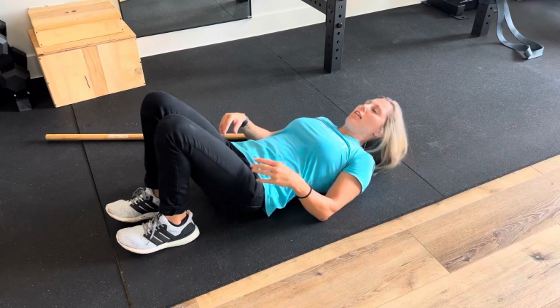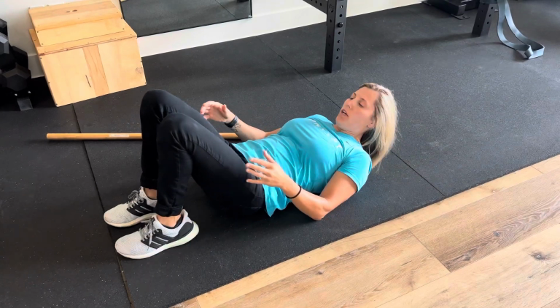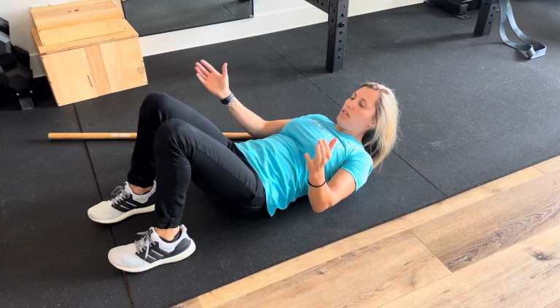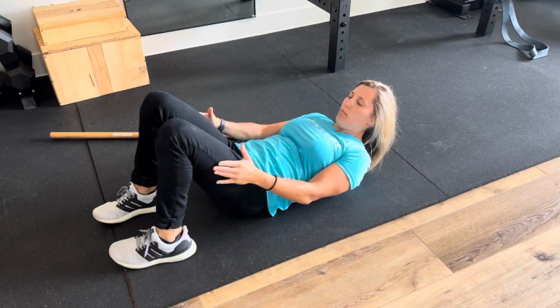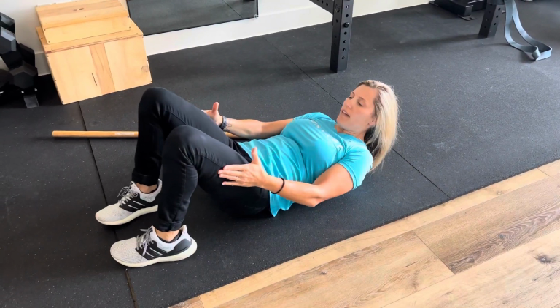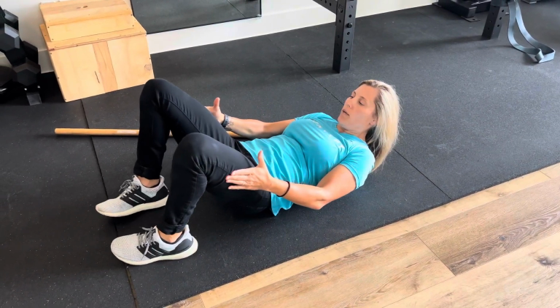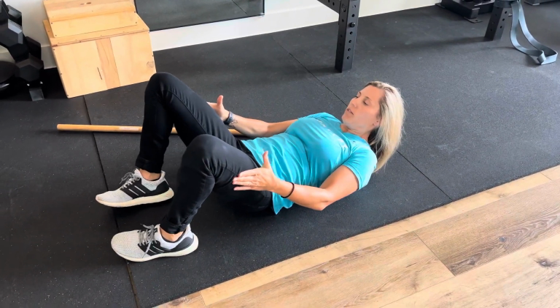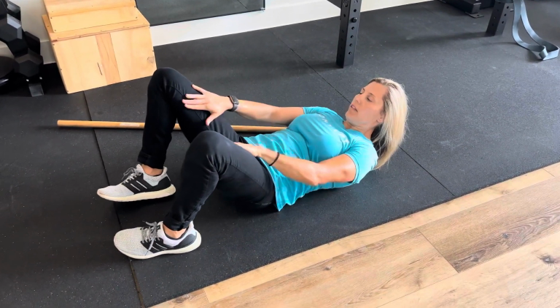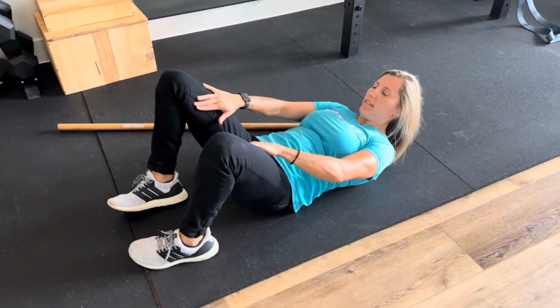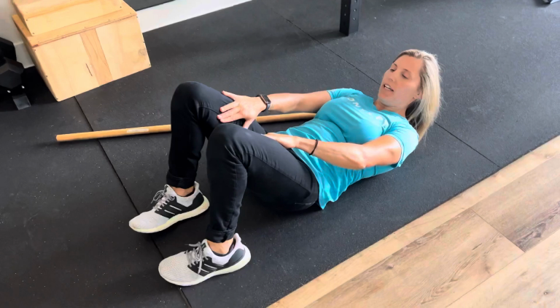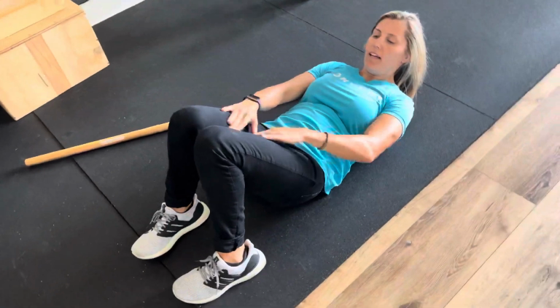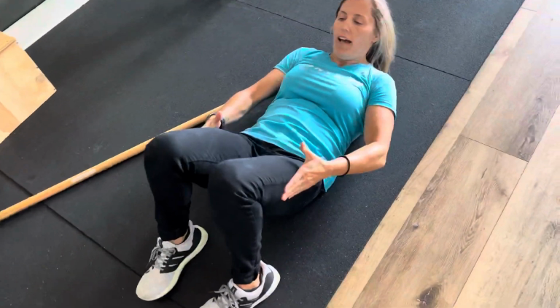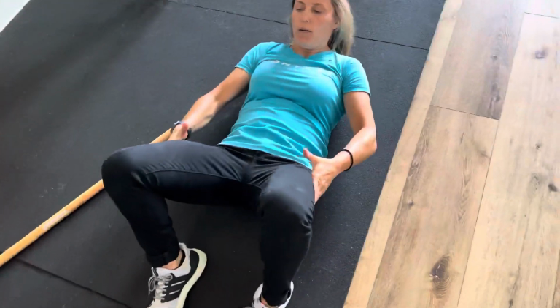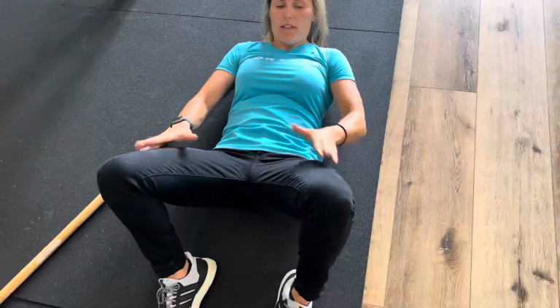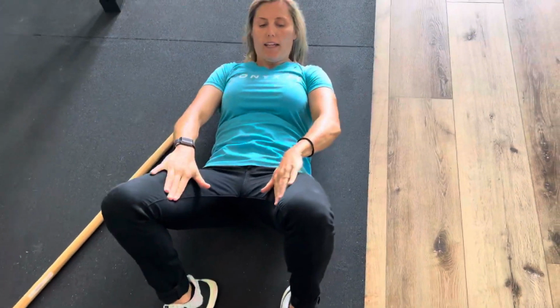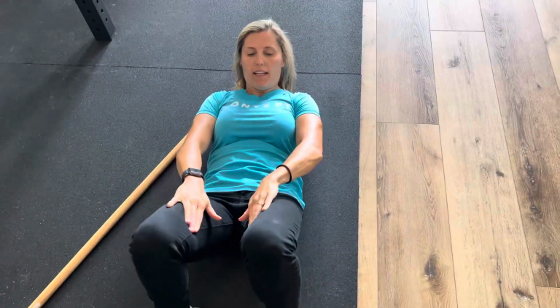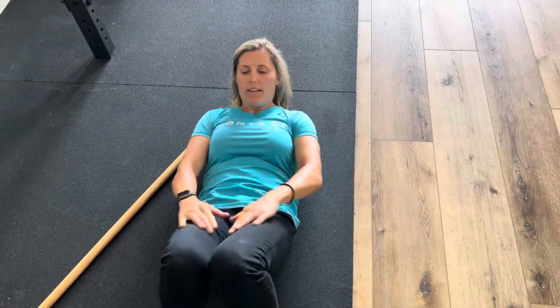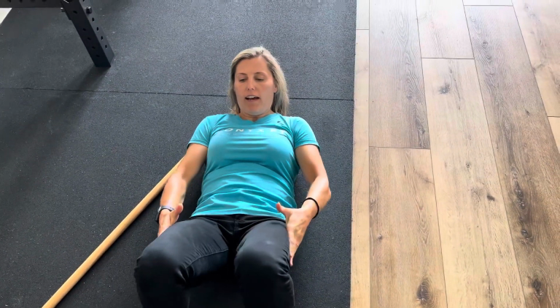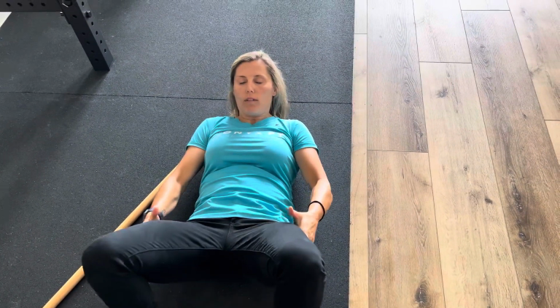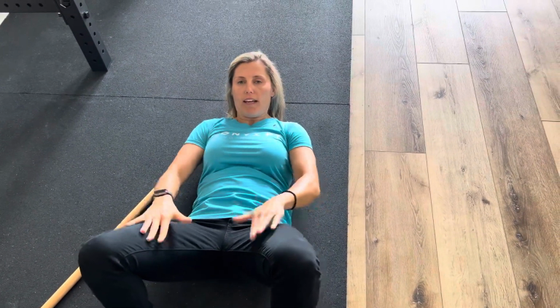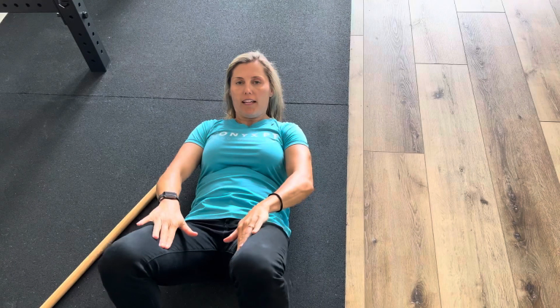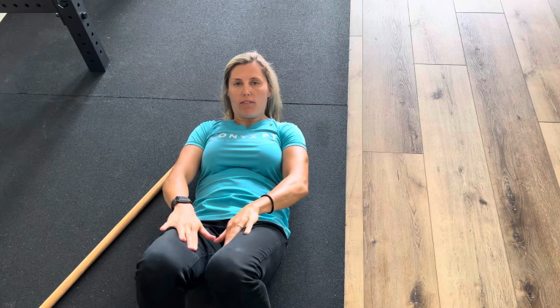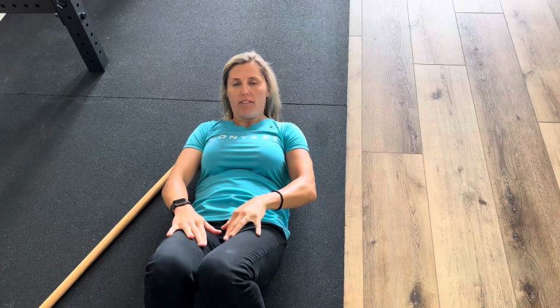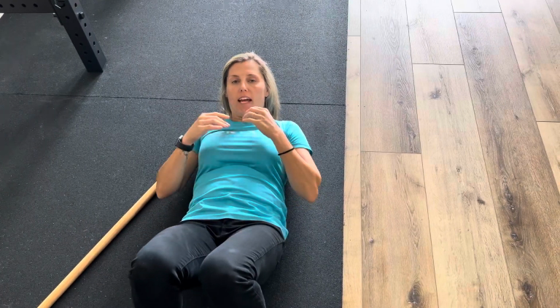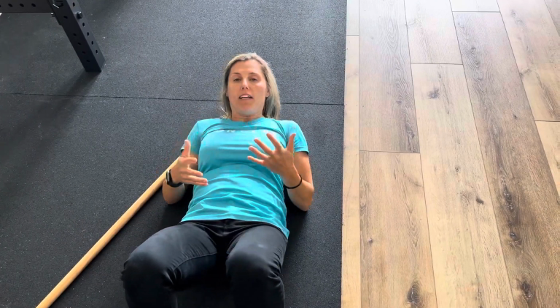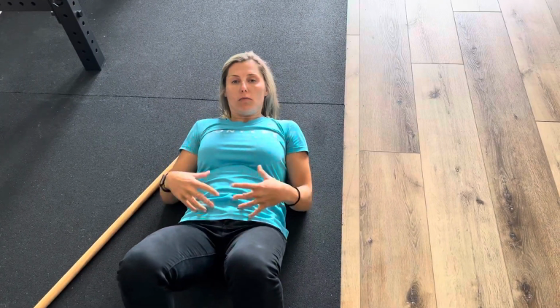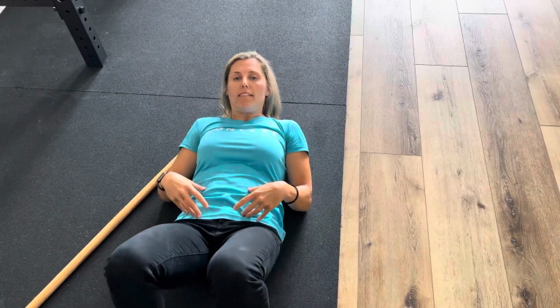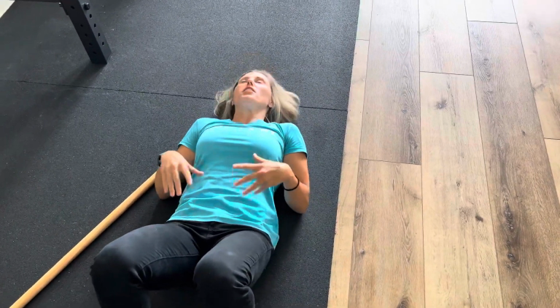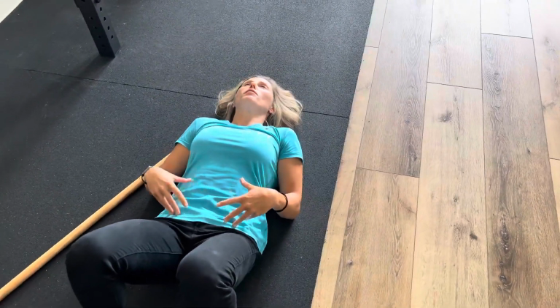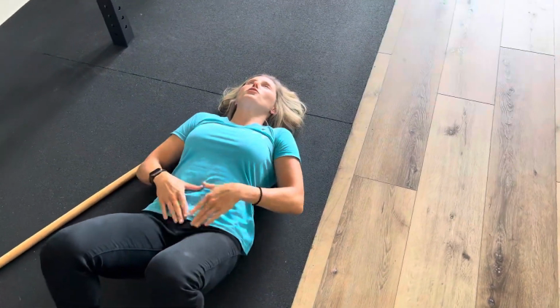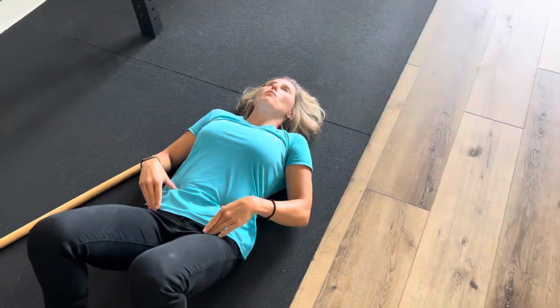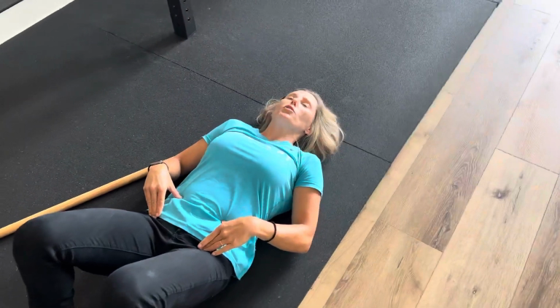Then press out into the legs and in — out and in, out and in — for five reps. Then you should retest and see if the pelvis feels more neutral.